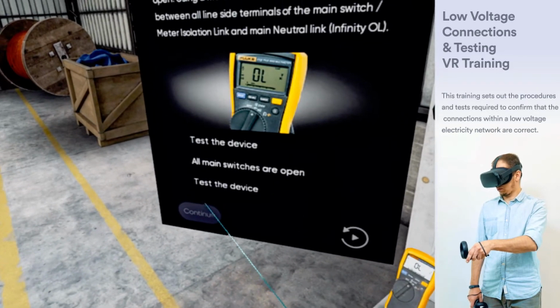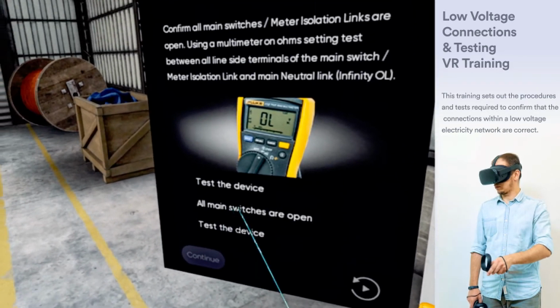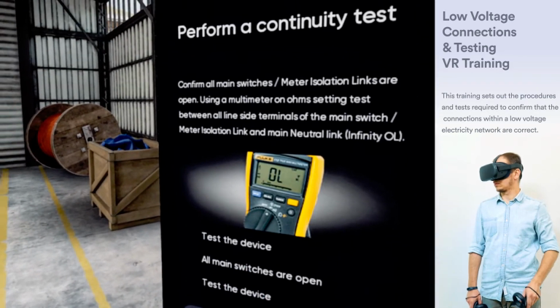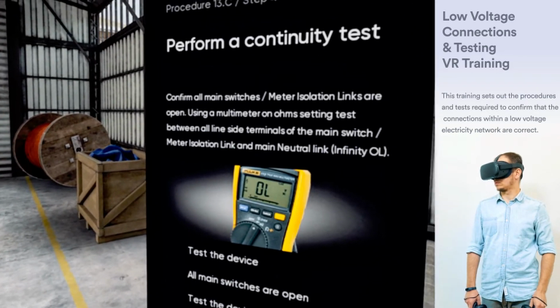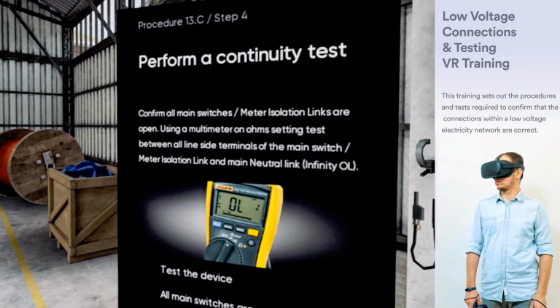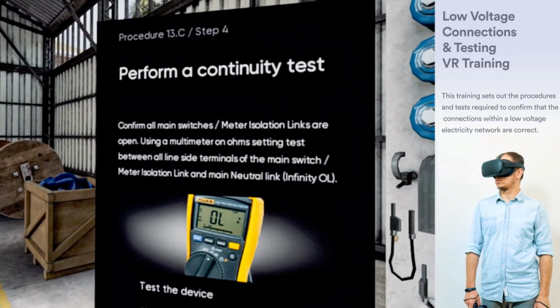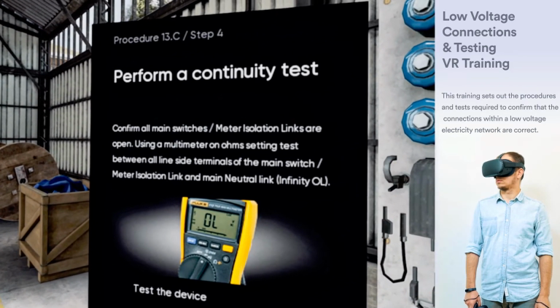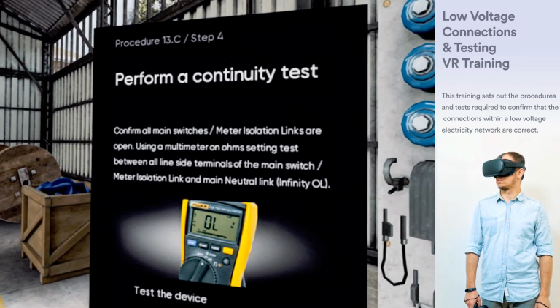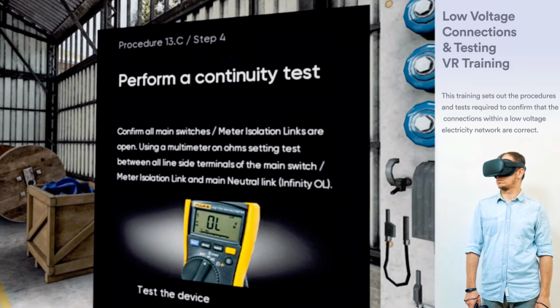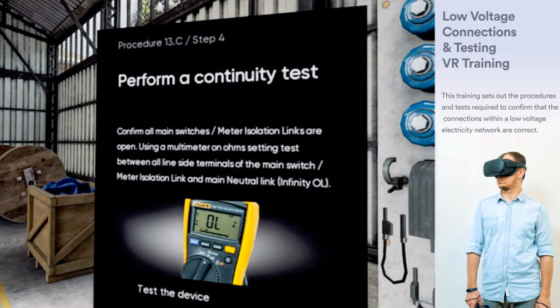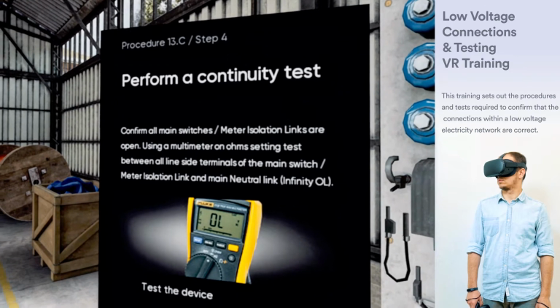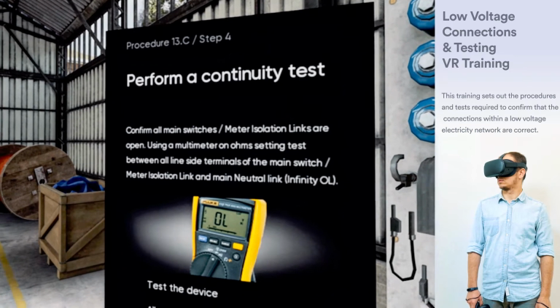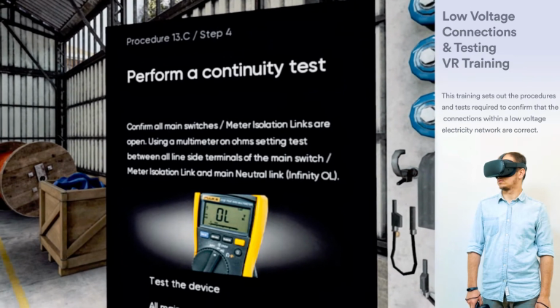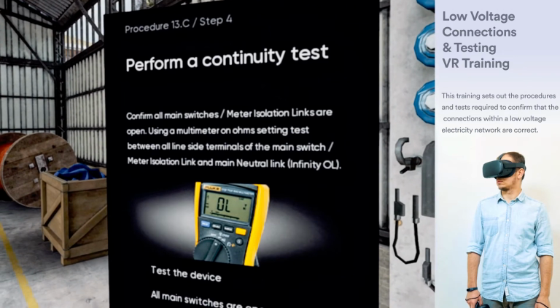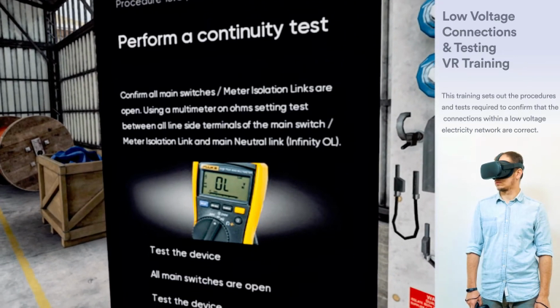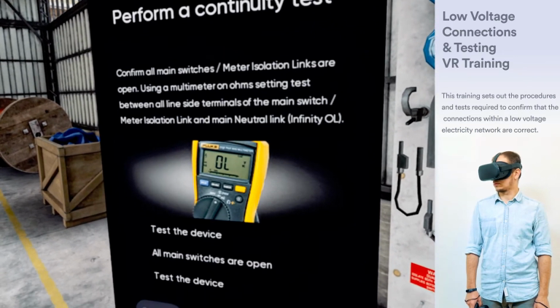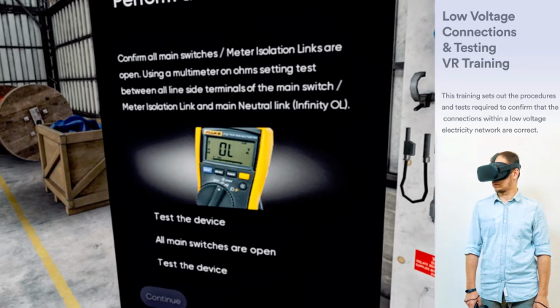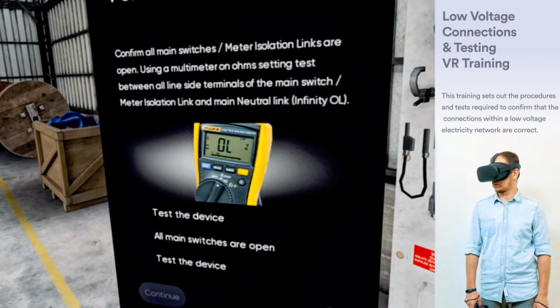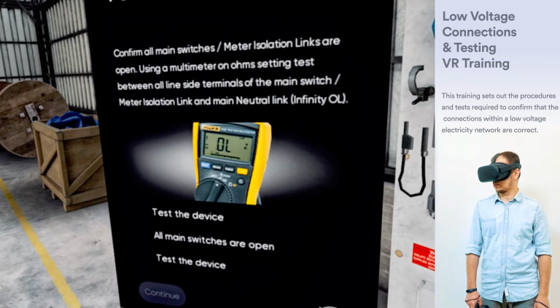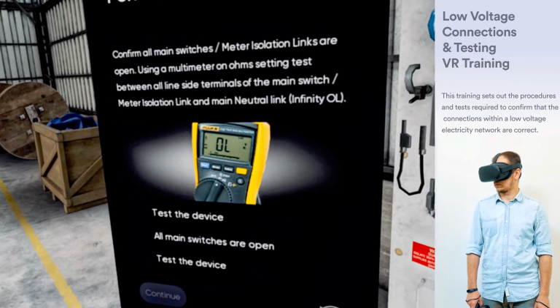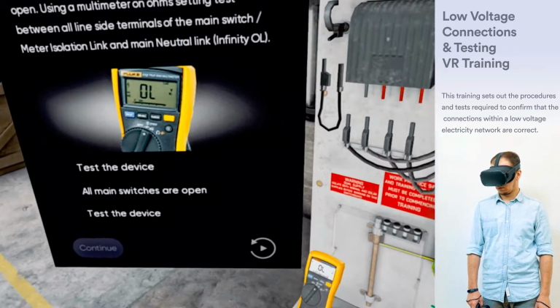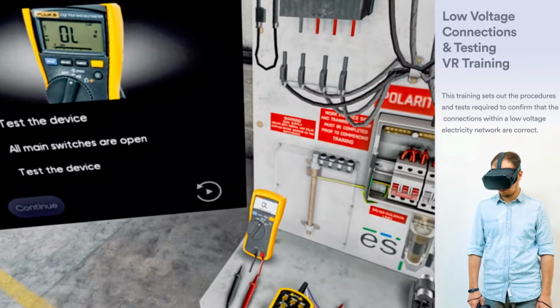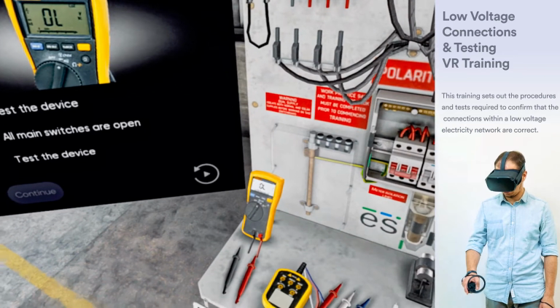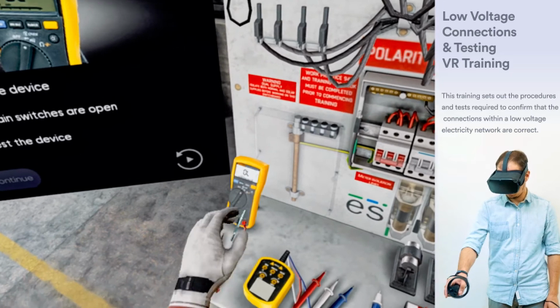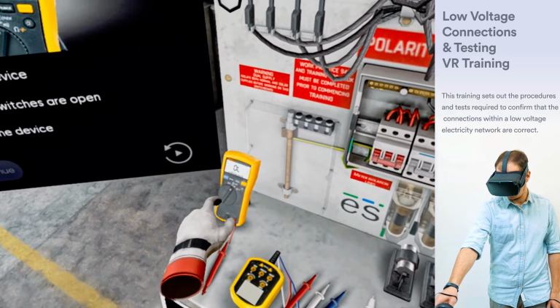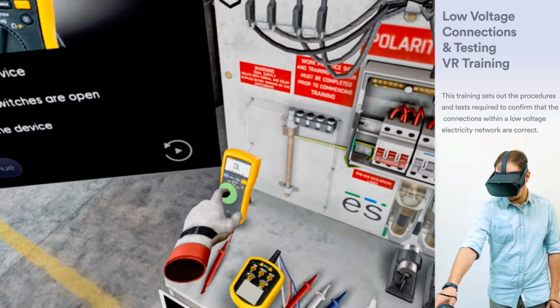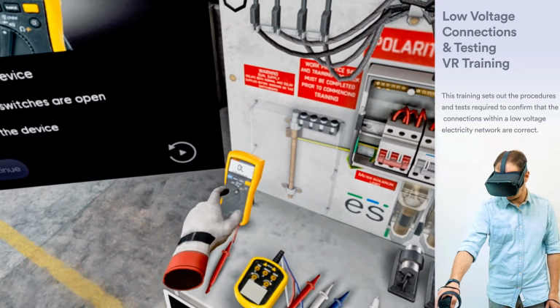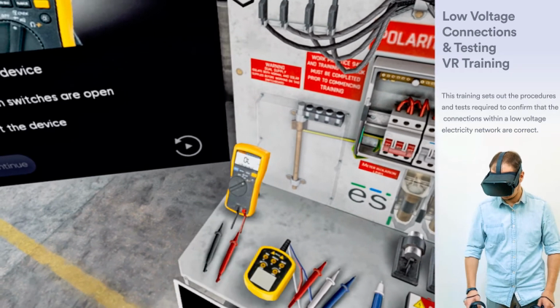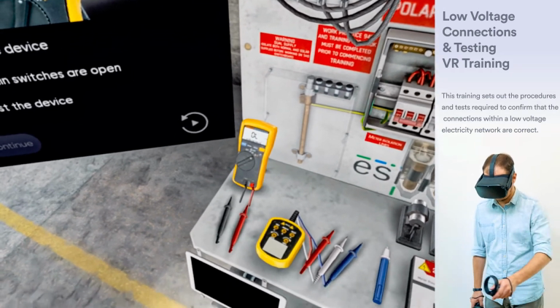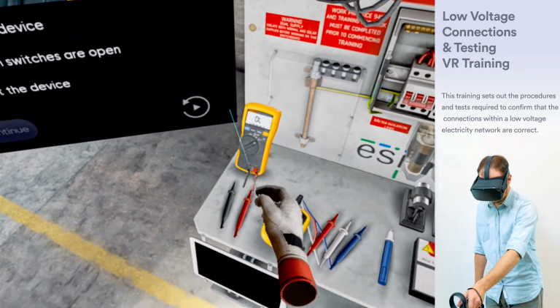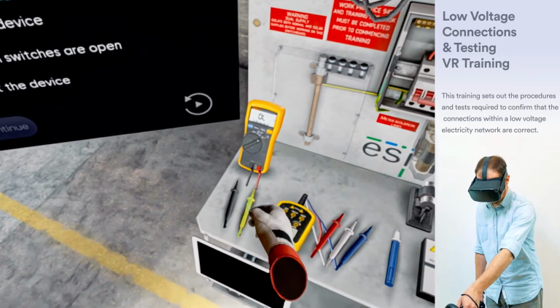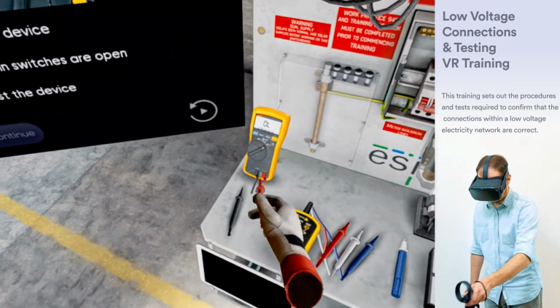At the main switchboard, perform a continuity test to confirm all main switches or meter isolation links are open using a multimeter on the ohms setting.